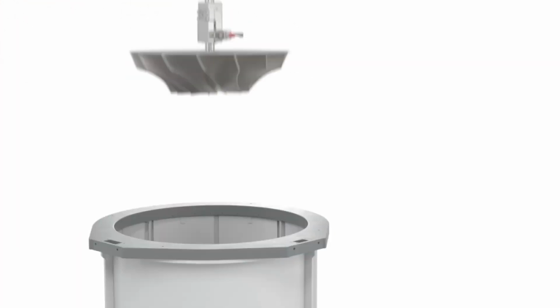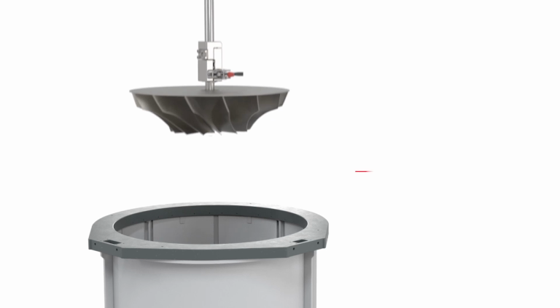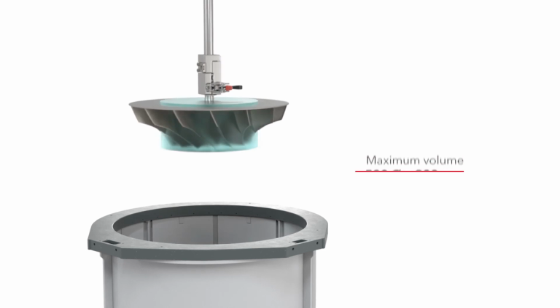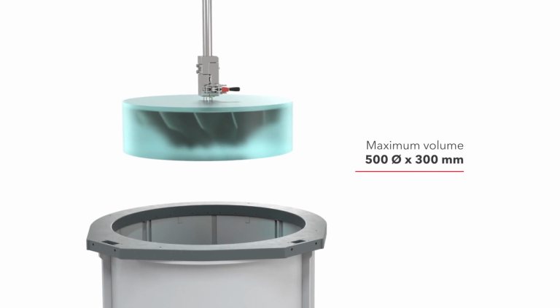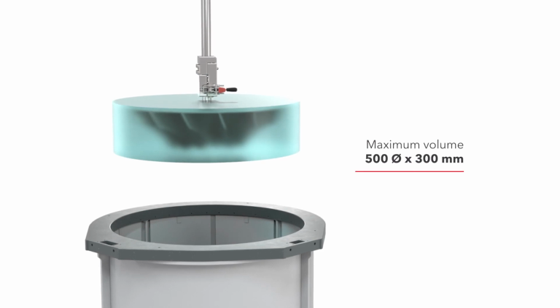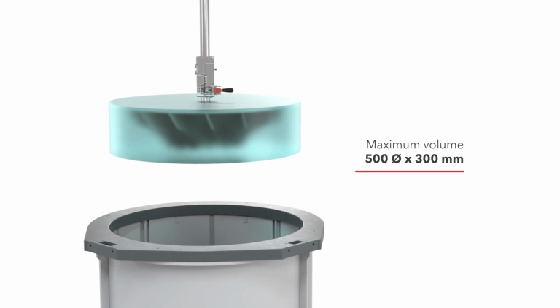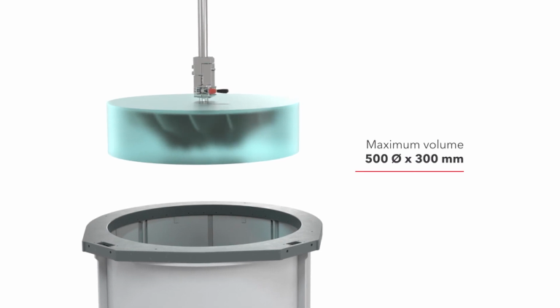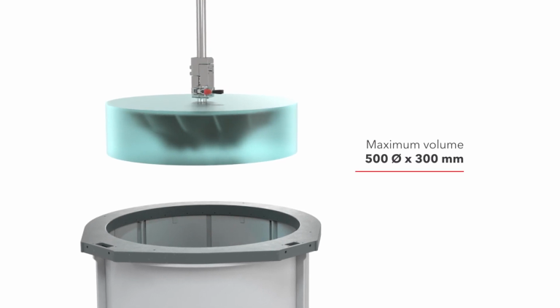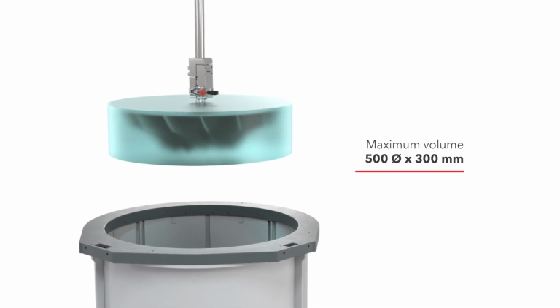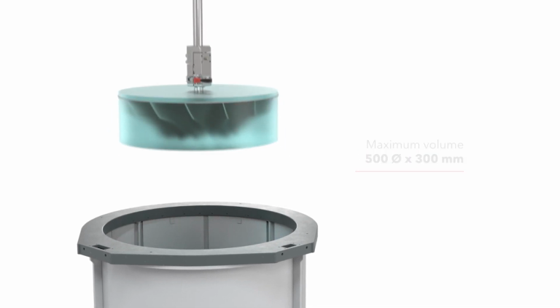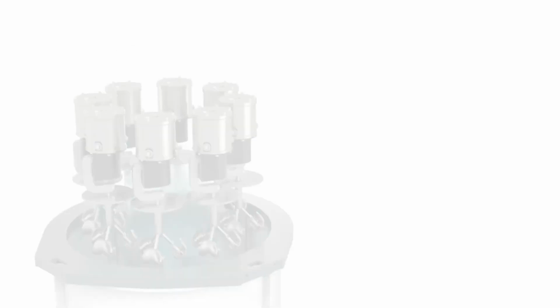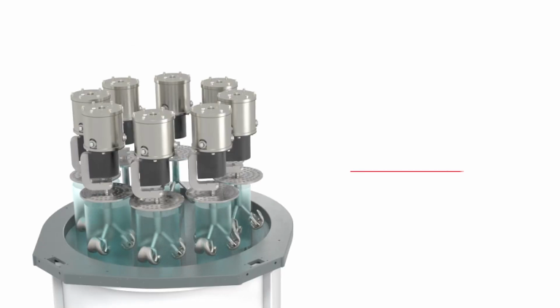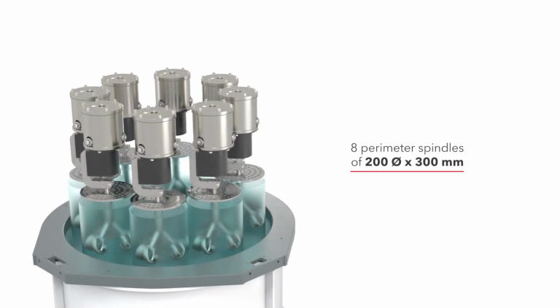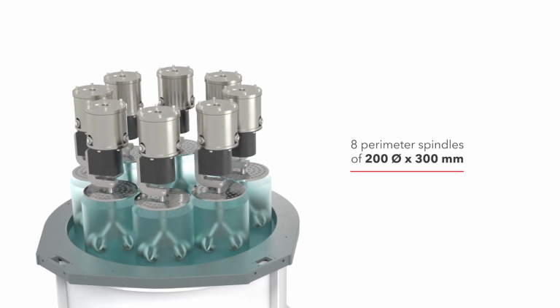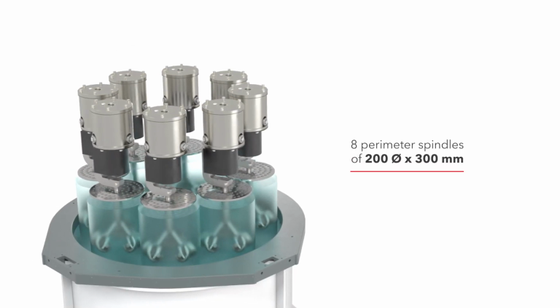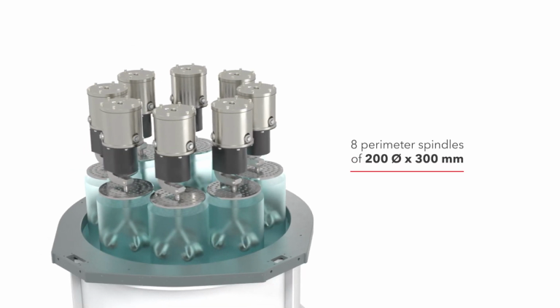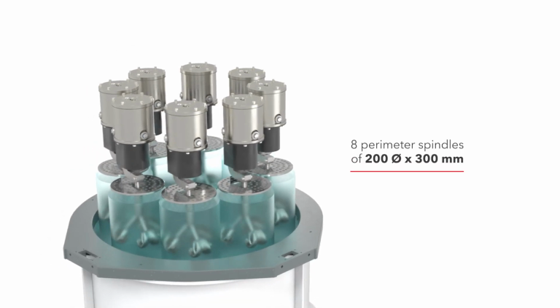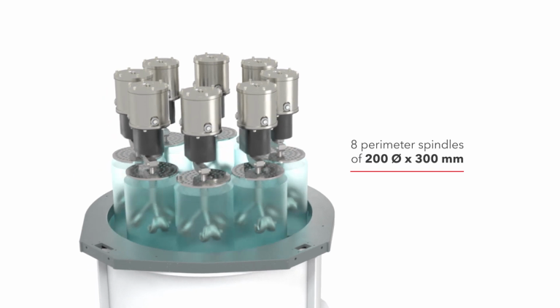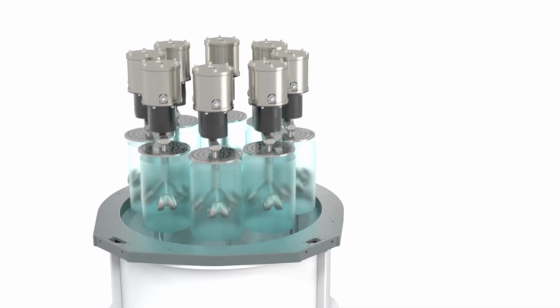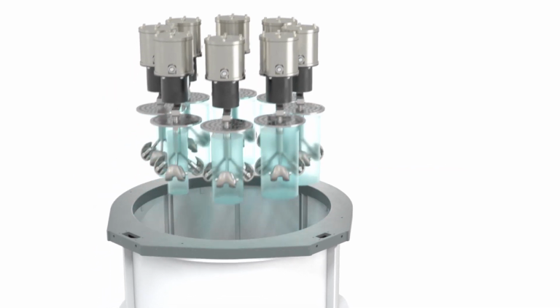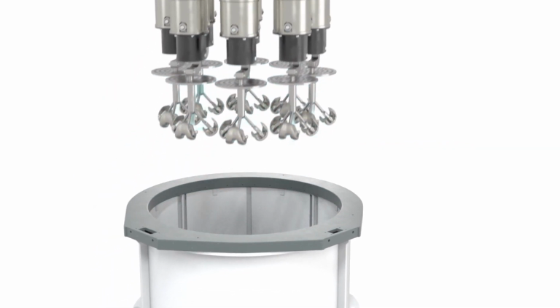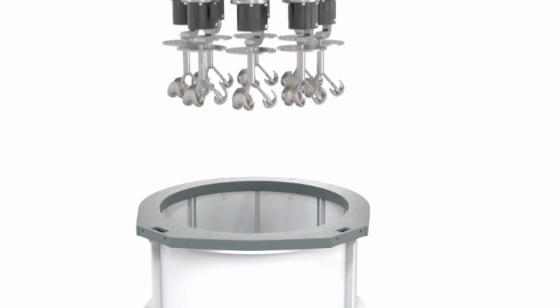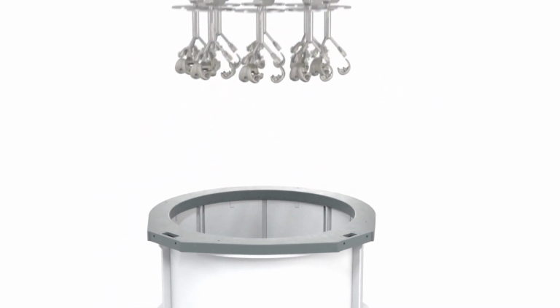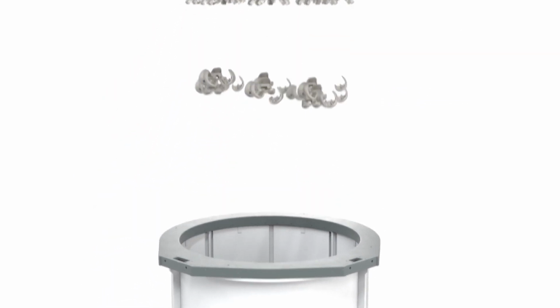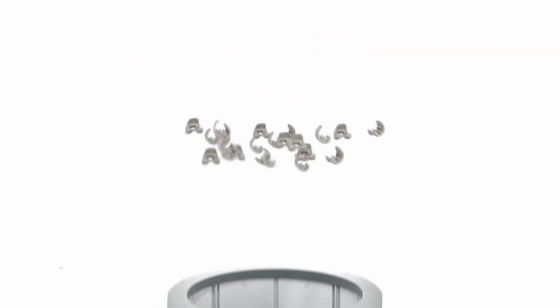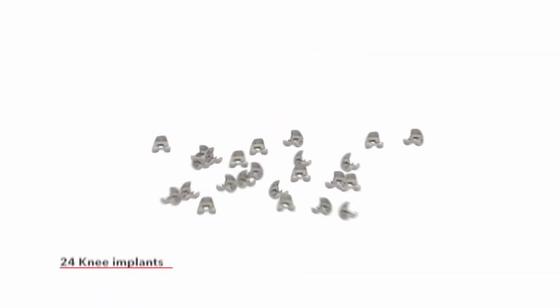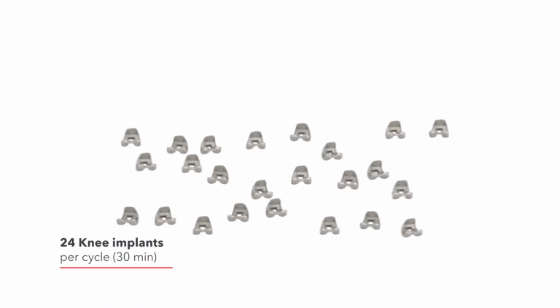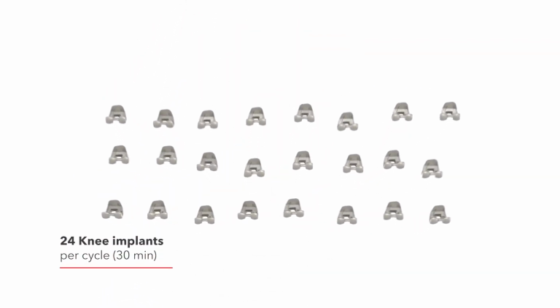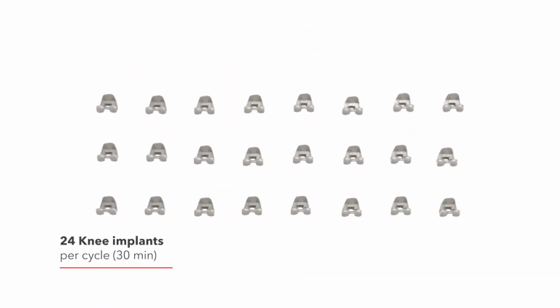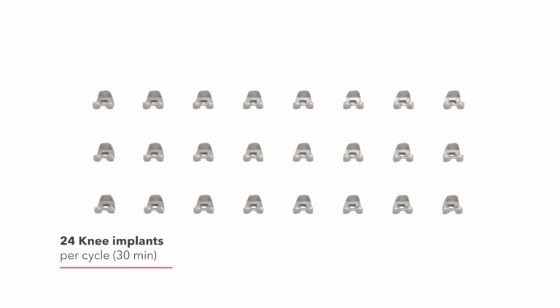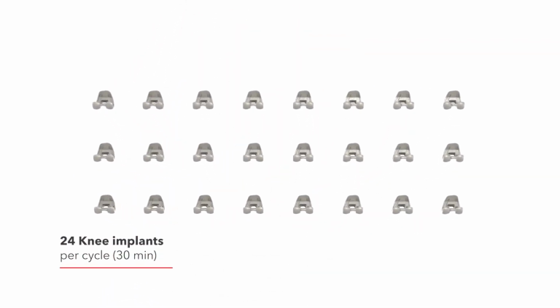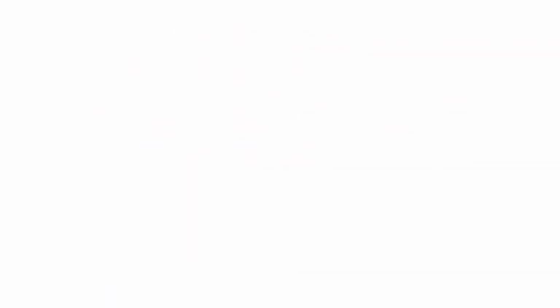The great versatility and high capacity with a multiple workpiece holding system and a wide range of material compatibility maximizes the return on investment.